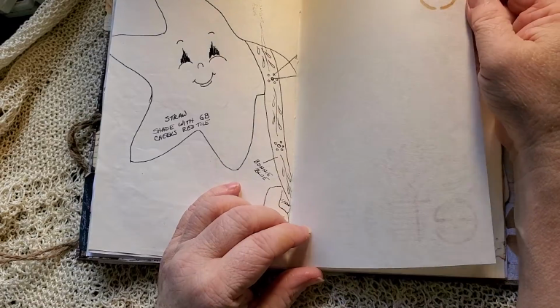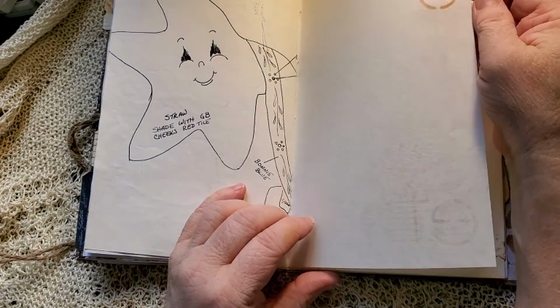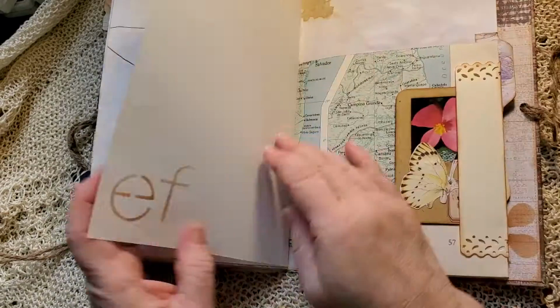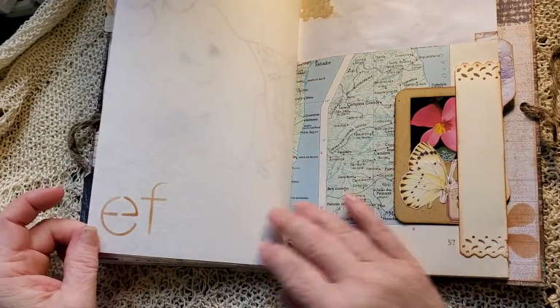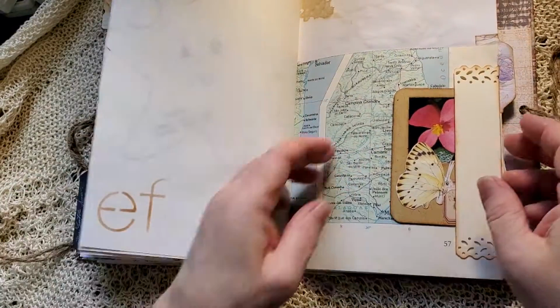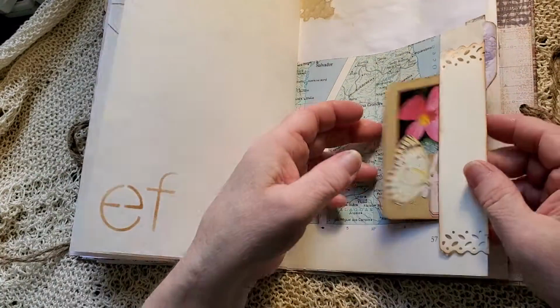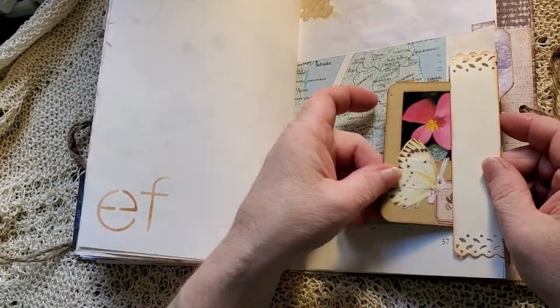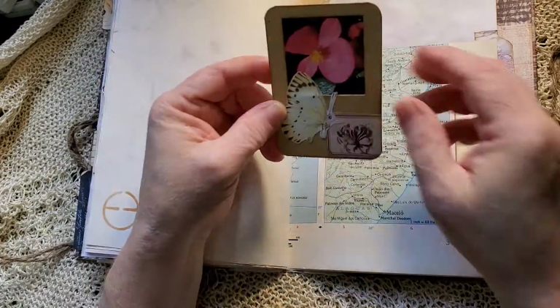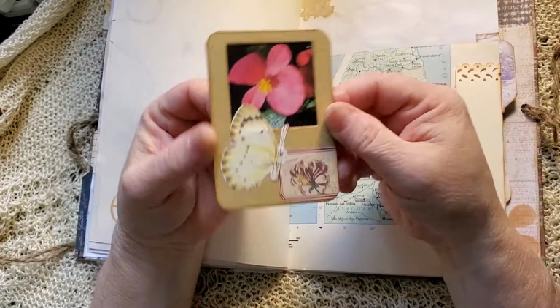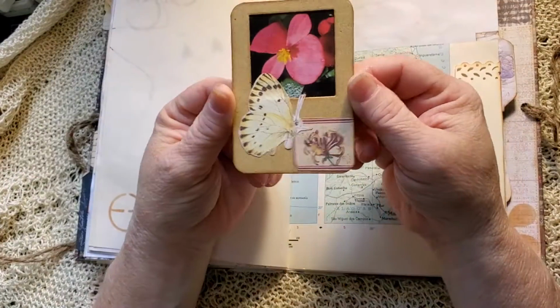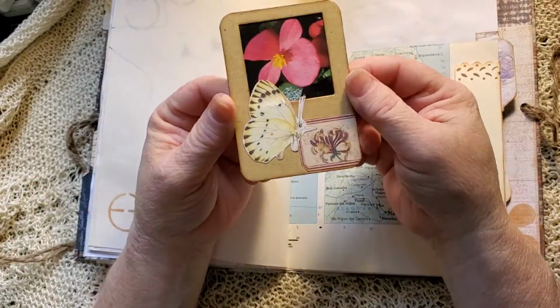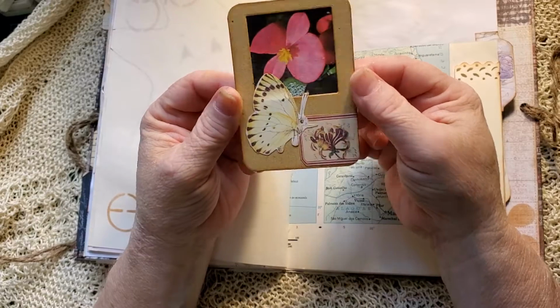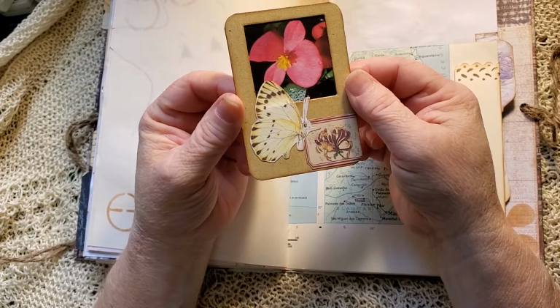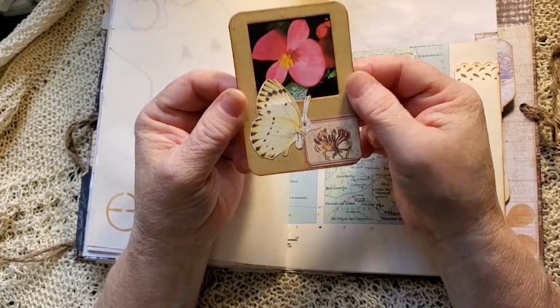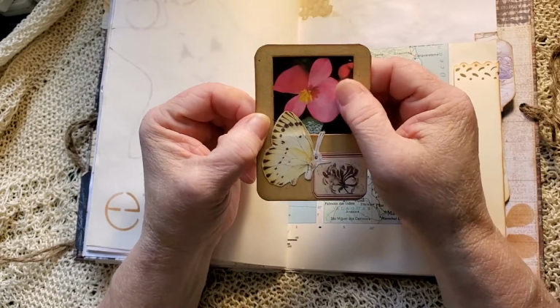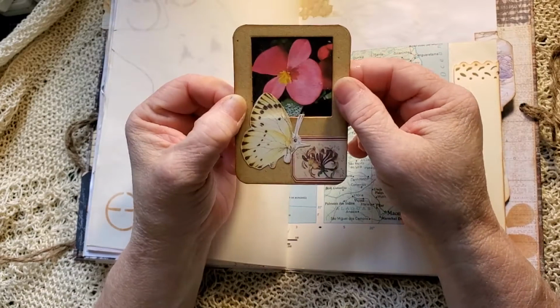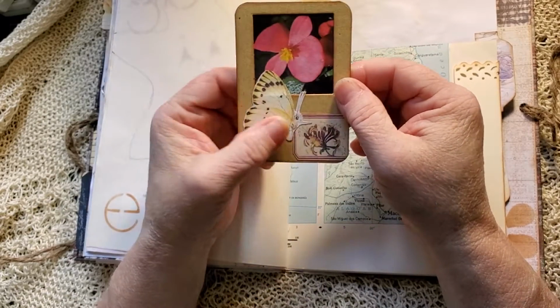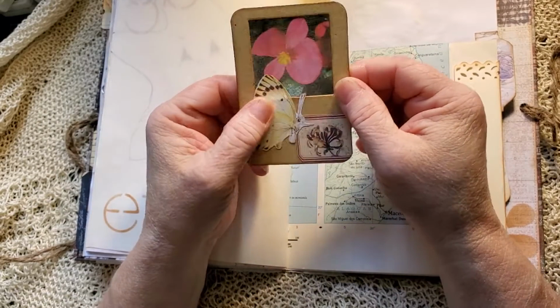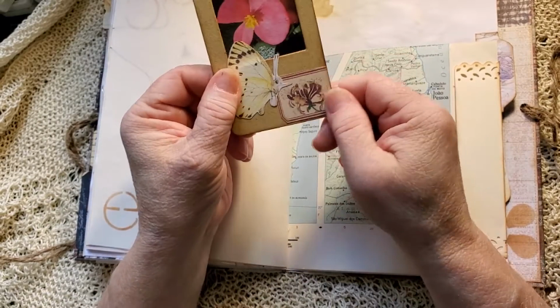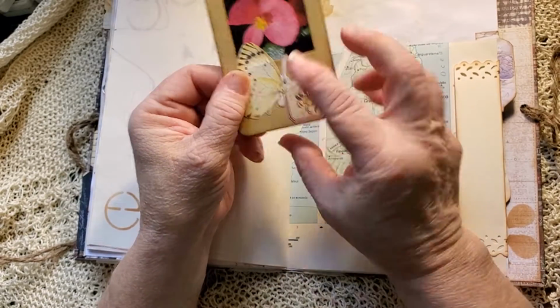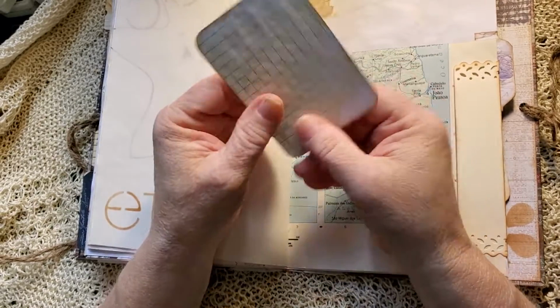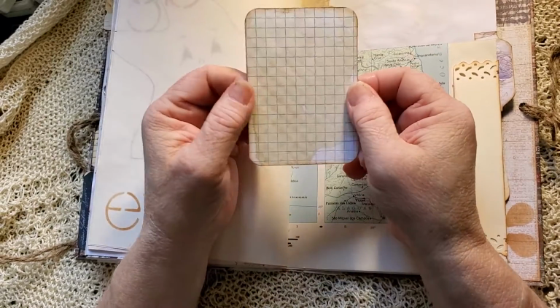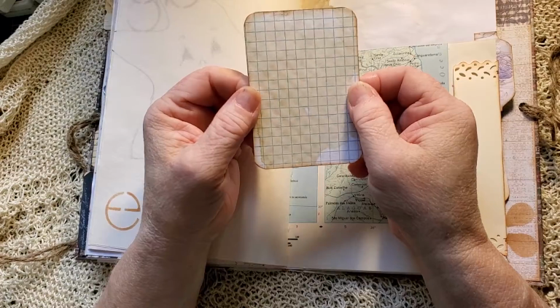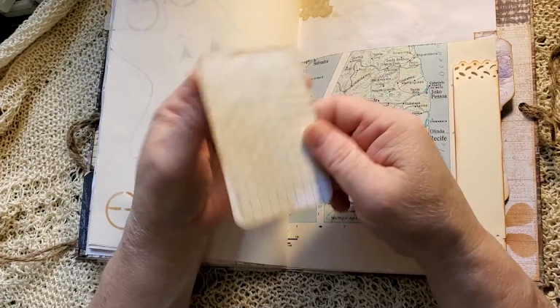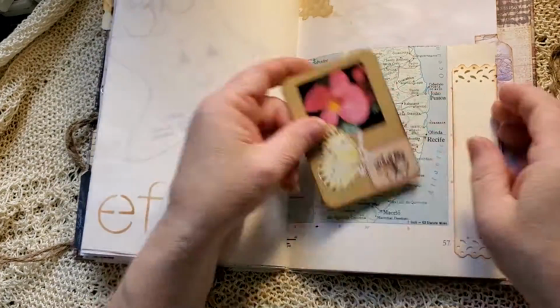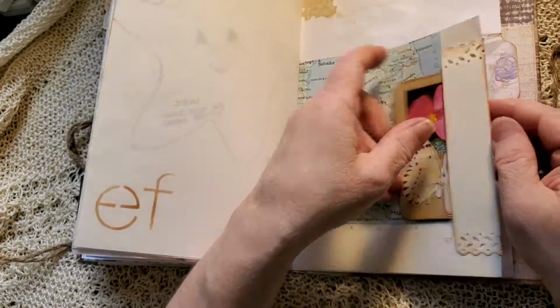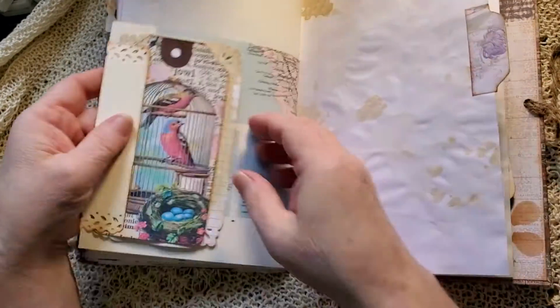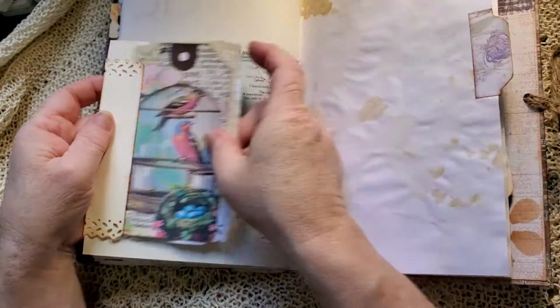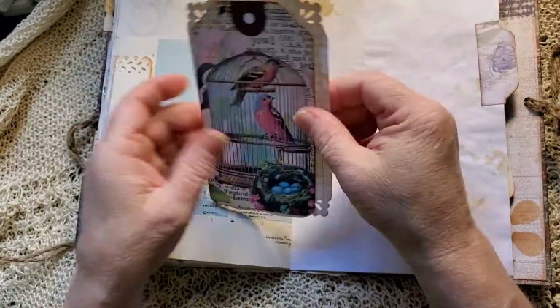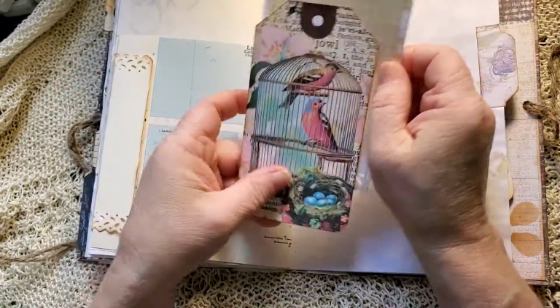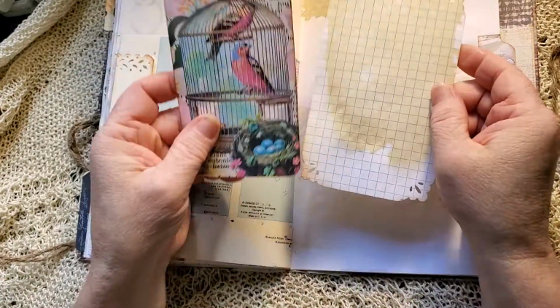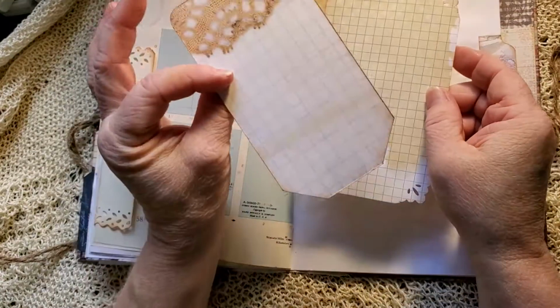A little bit more of the map pattern paper and more stenciling. Tuck spot here — make kind of a specimen slide looking thing. Botanical book page, a butterfly and a label — and you can journal on the back. Journal card and a tag.